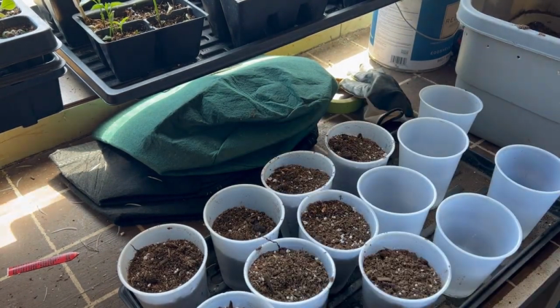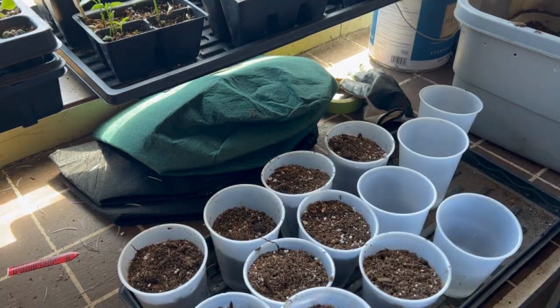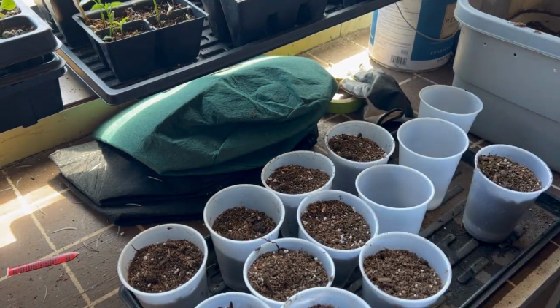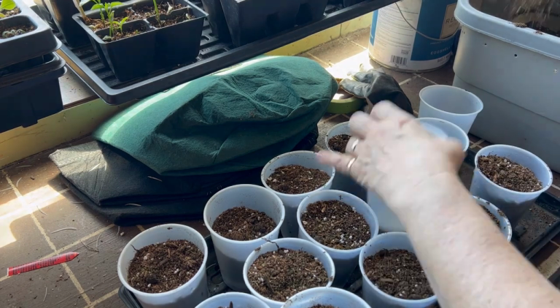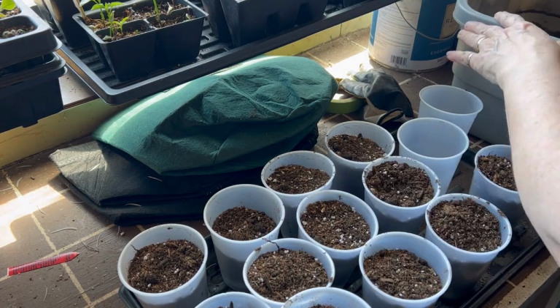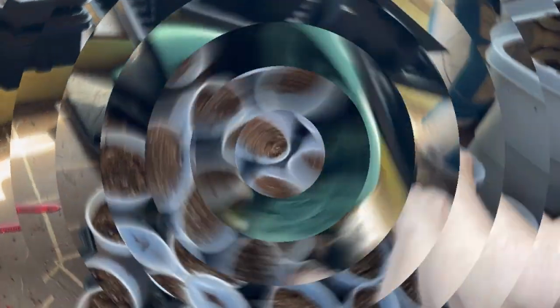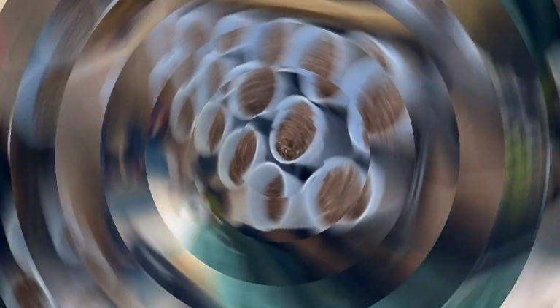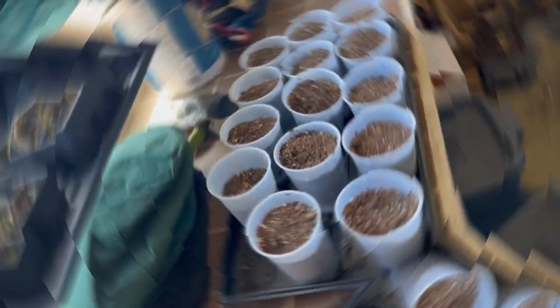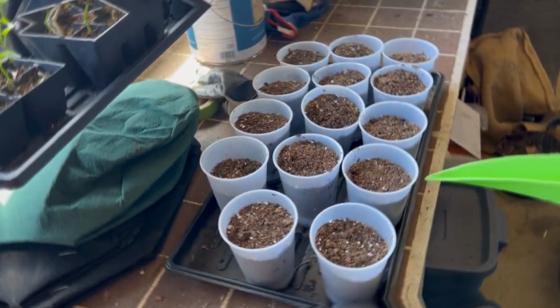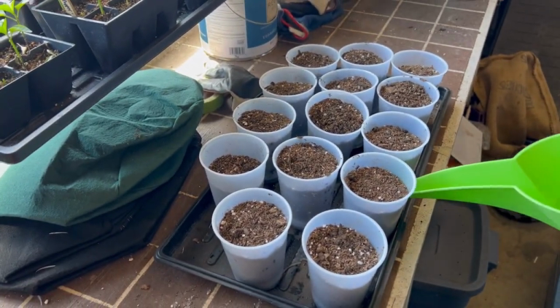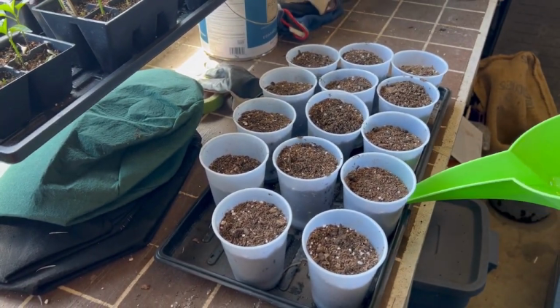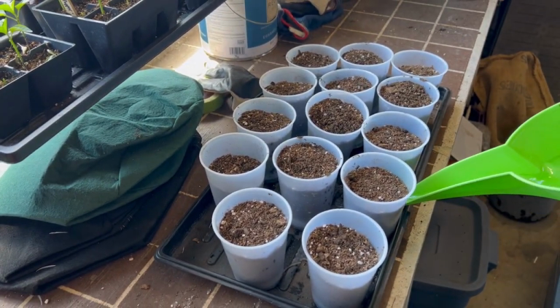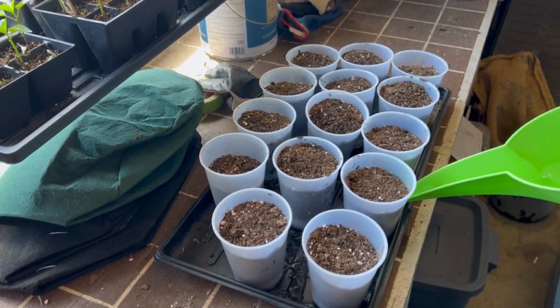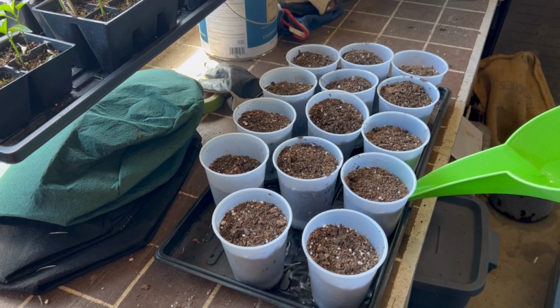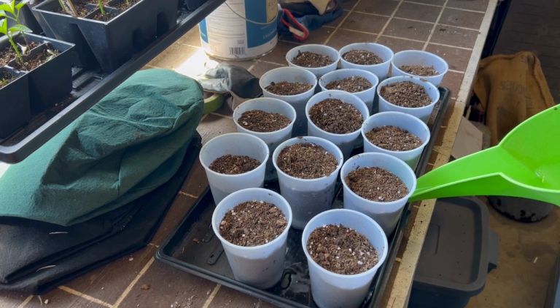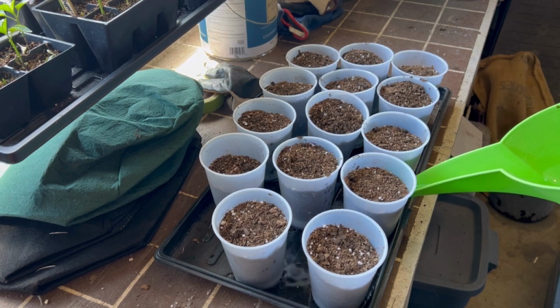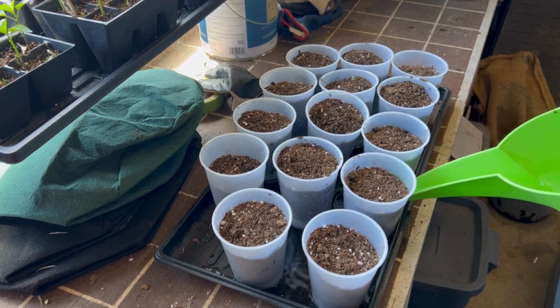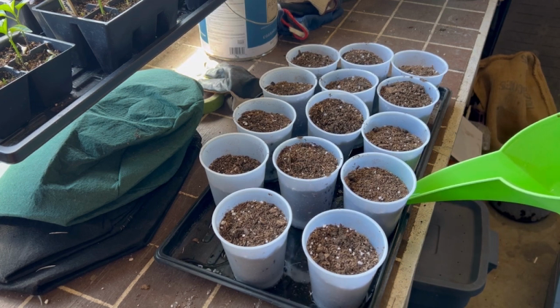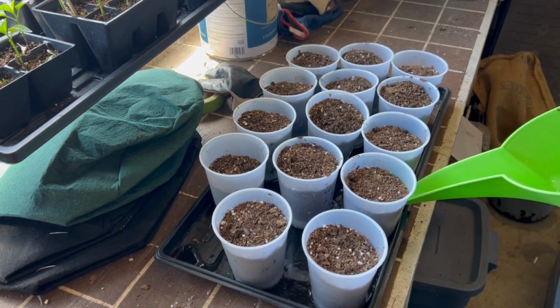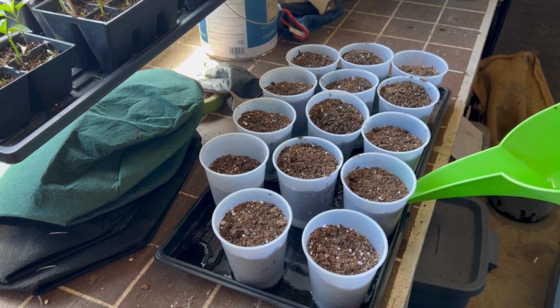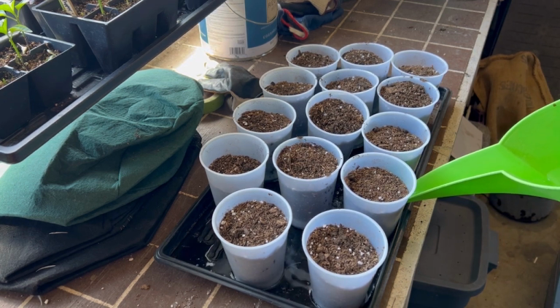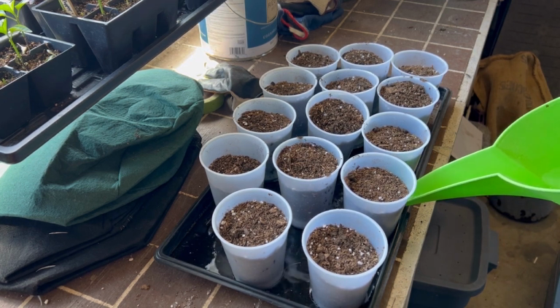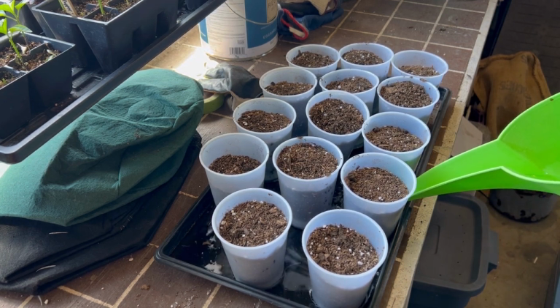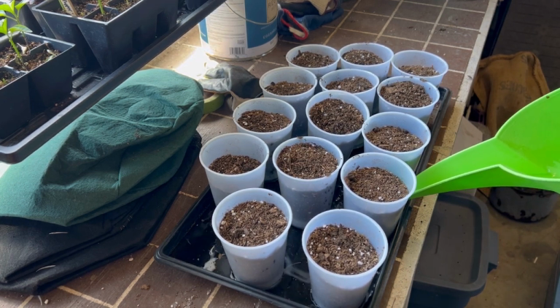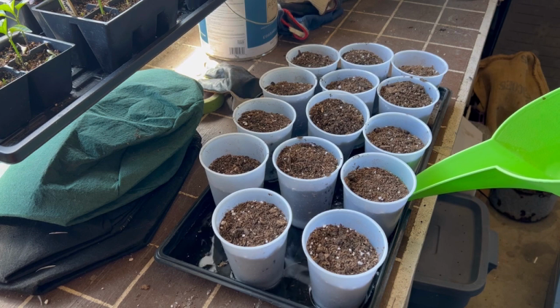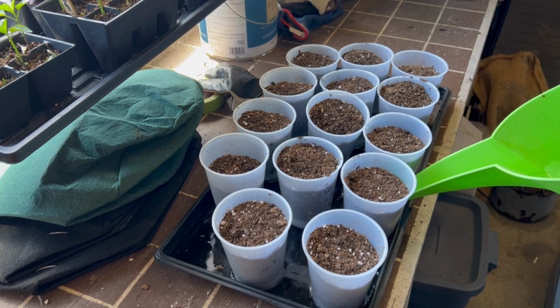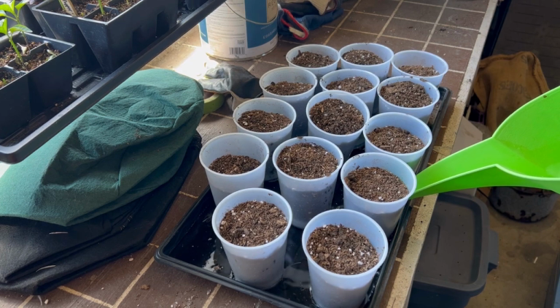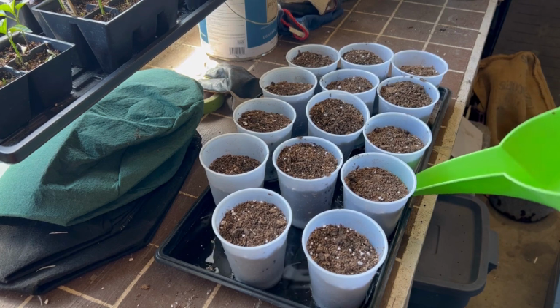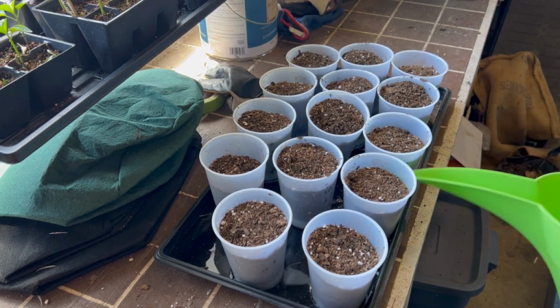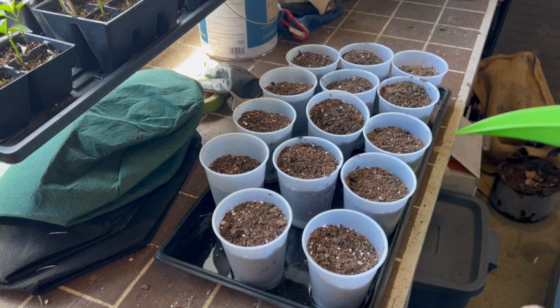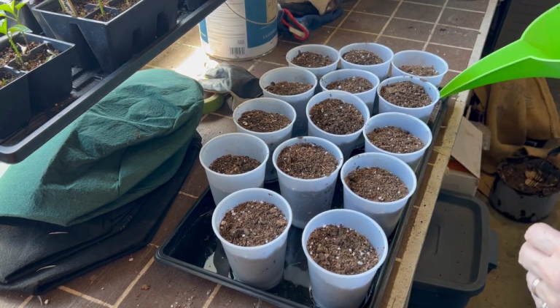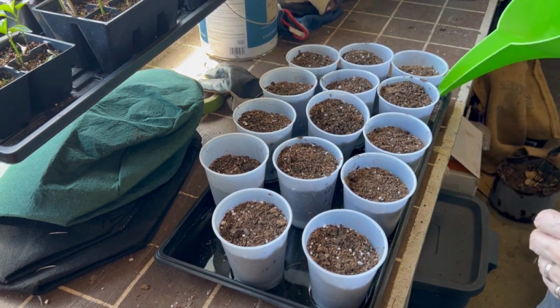The first thing on my list is to do some up-potting of my peppers. Before we get planting up these peppers, I am going to do some bottom watering here in this tray, let these containers wick up some water from the bottom, and get them good and moist.